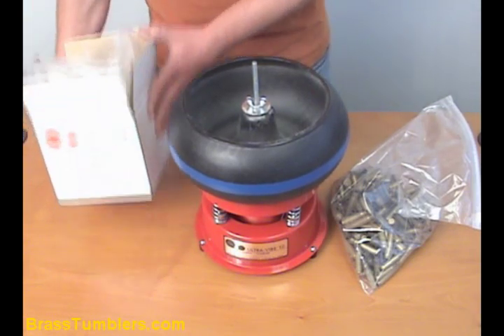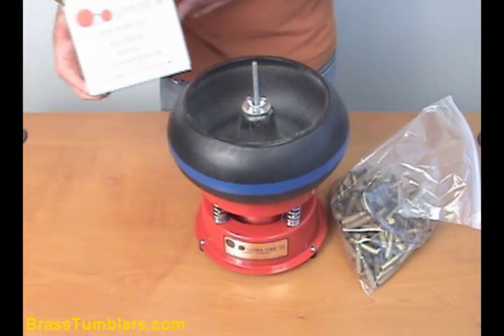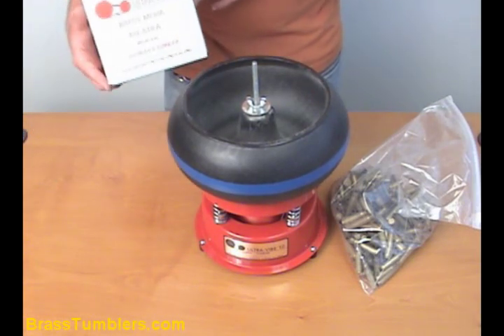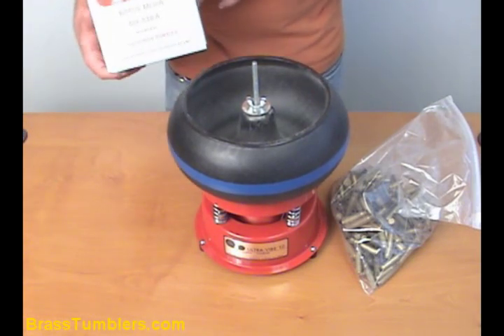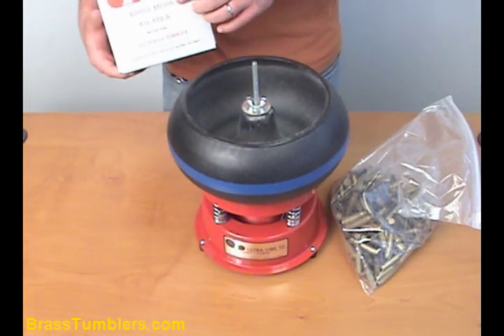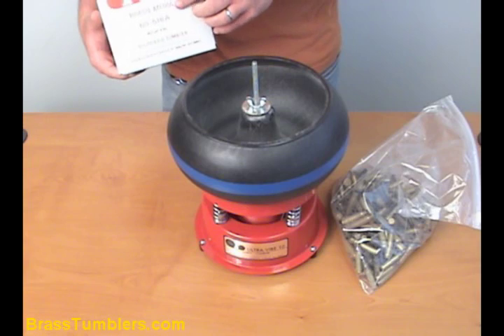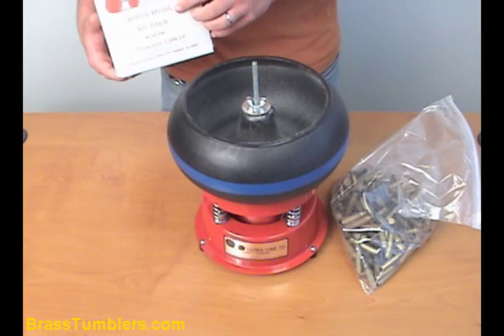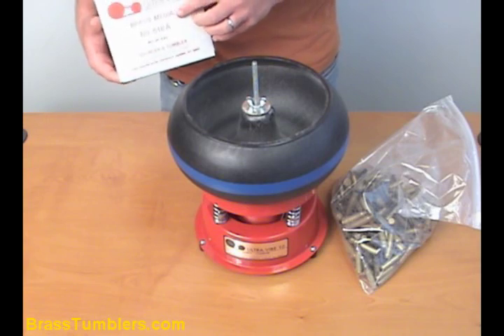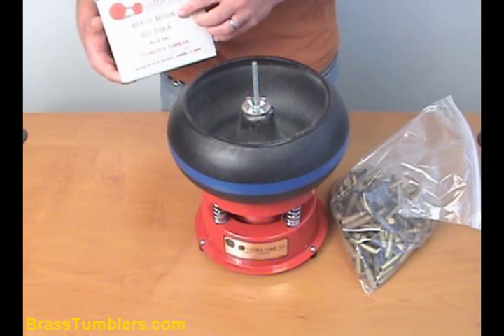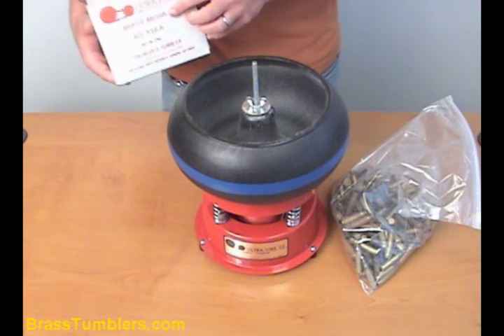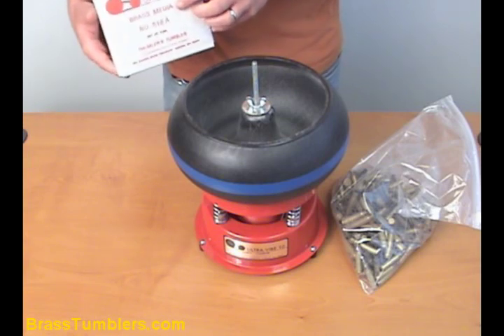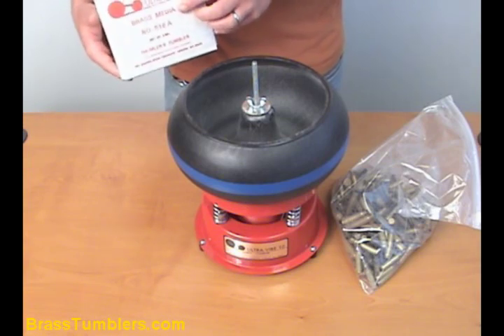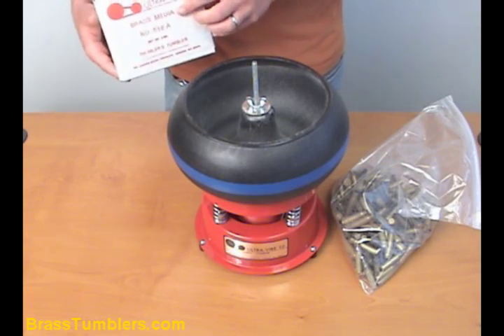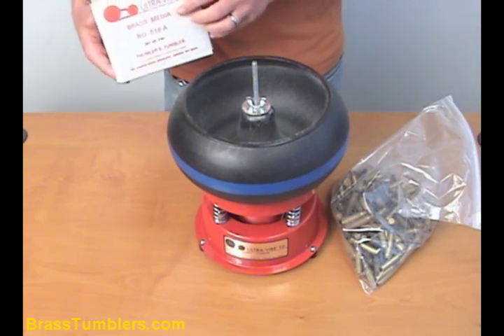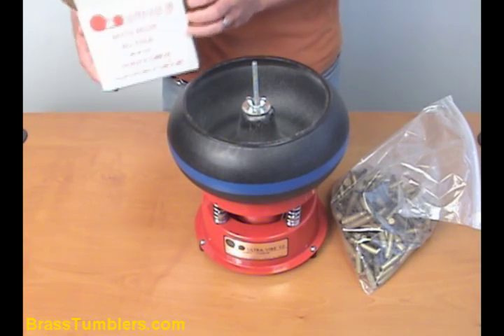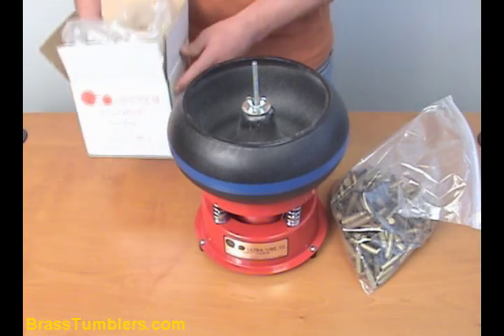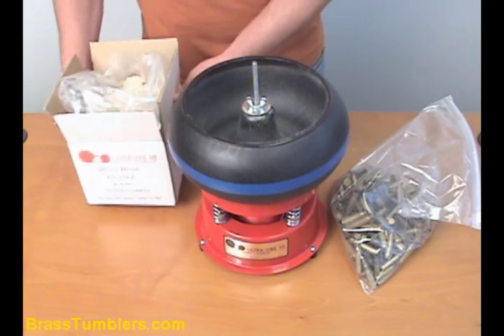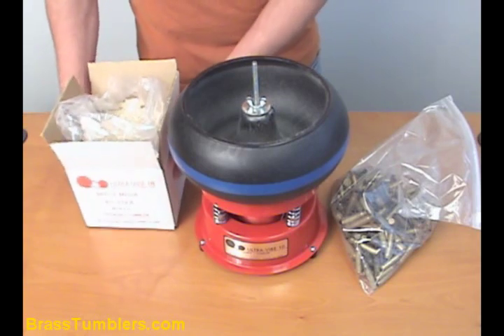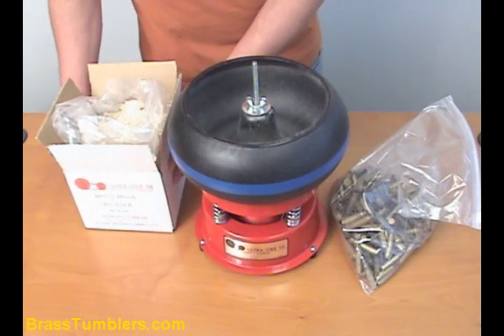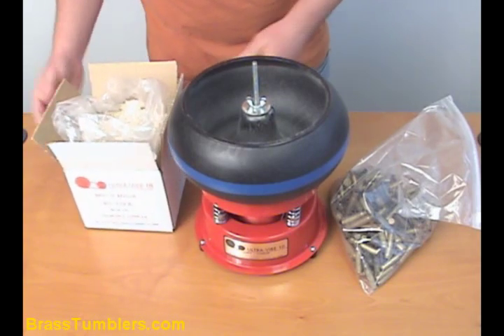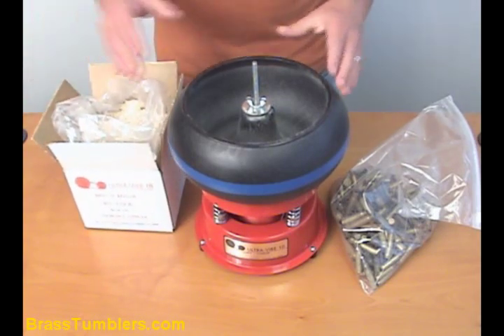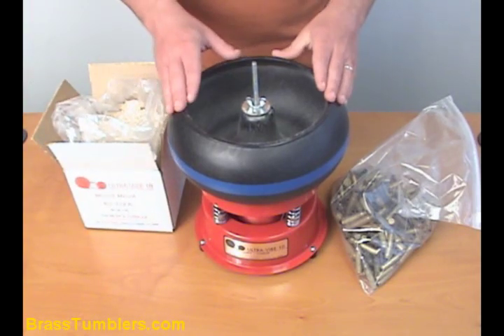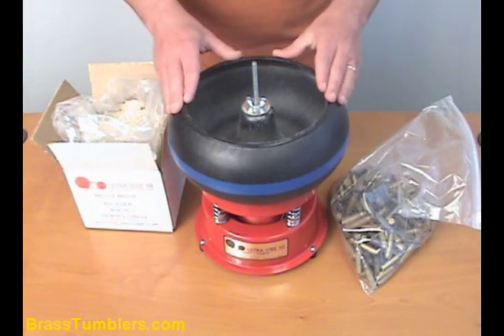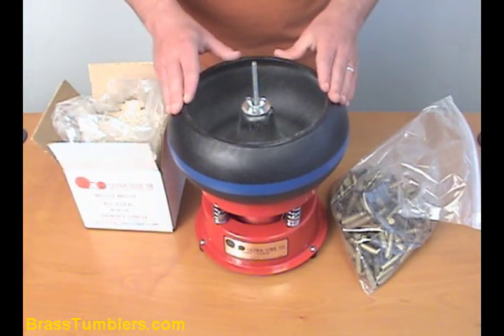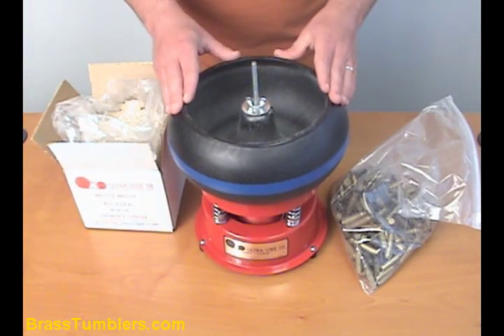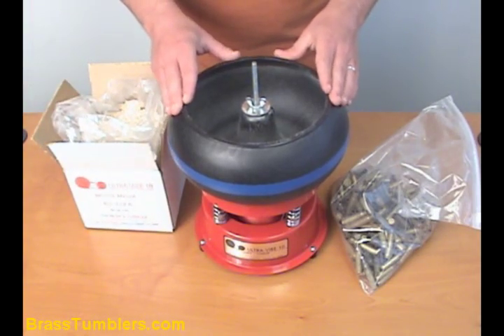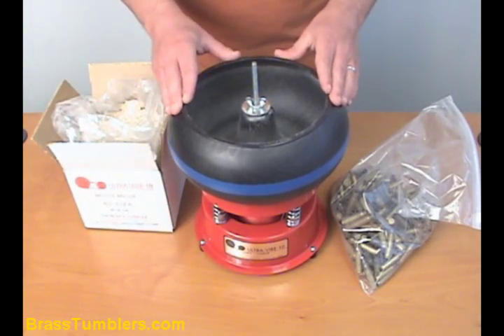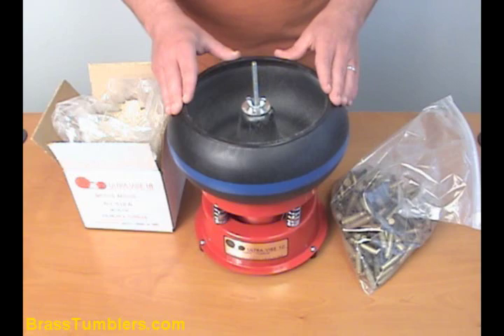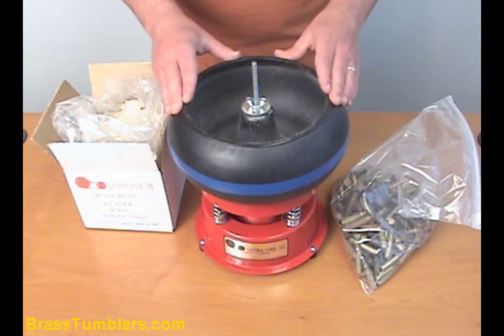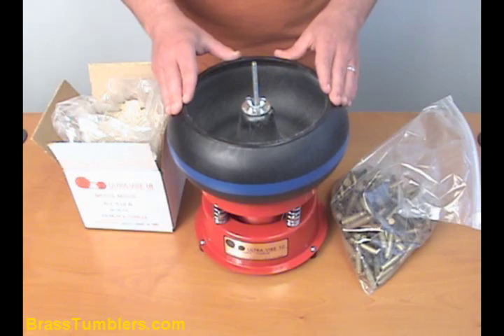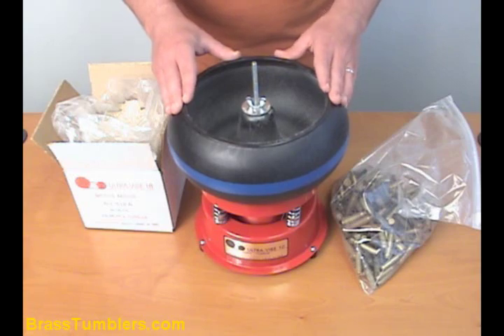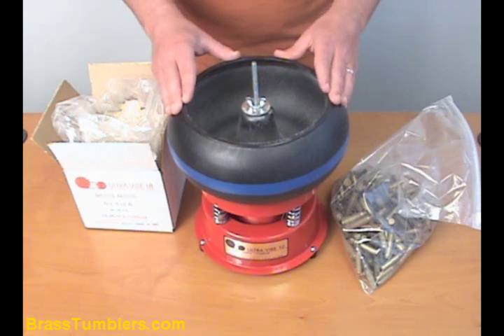Here we have Thumbler's number 518A Tumbler Media. This is a three pound package that we sell. We're going to test it out to see how well it works and let you know, so you can make an informed decision.